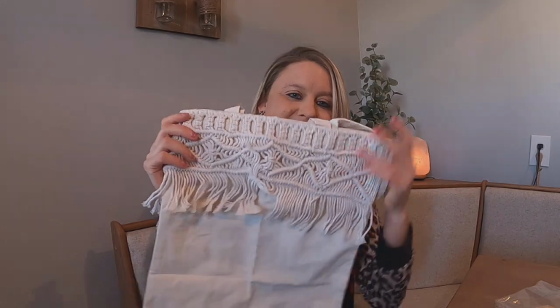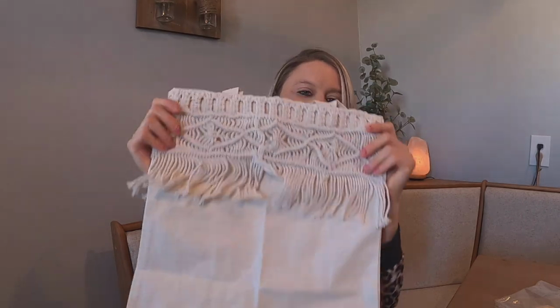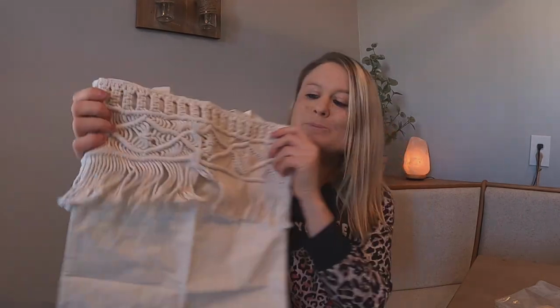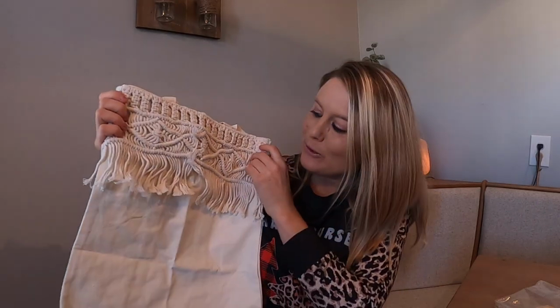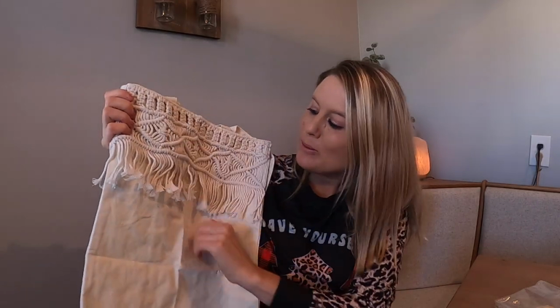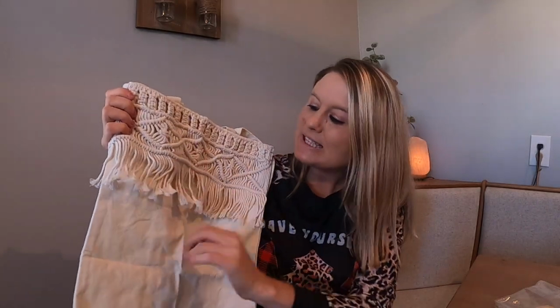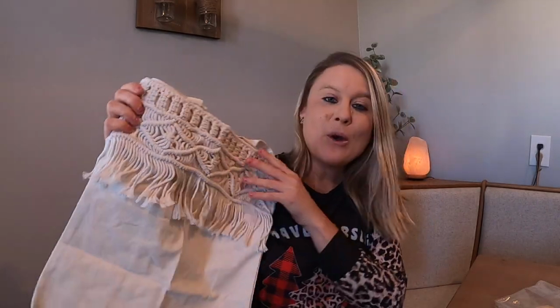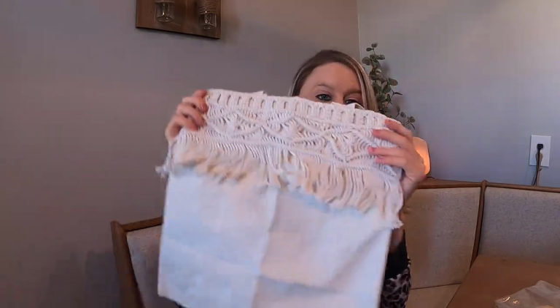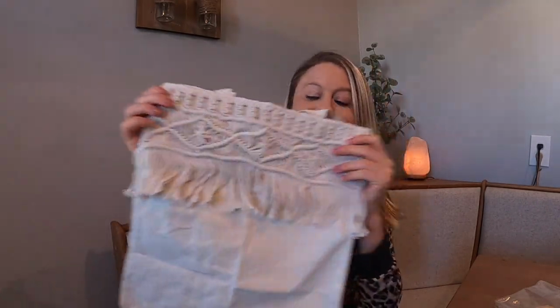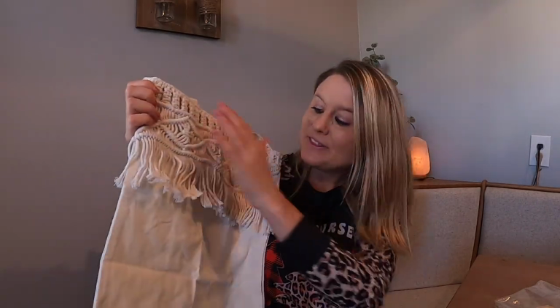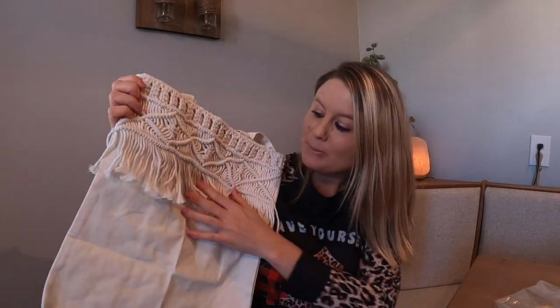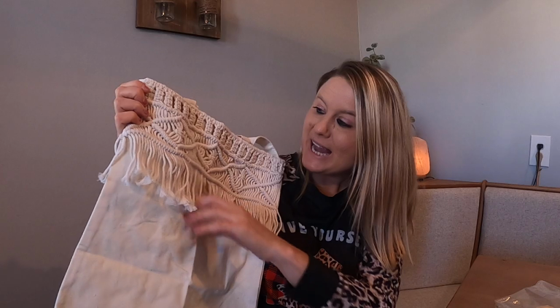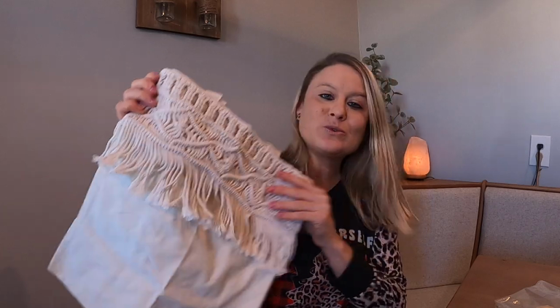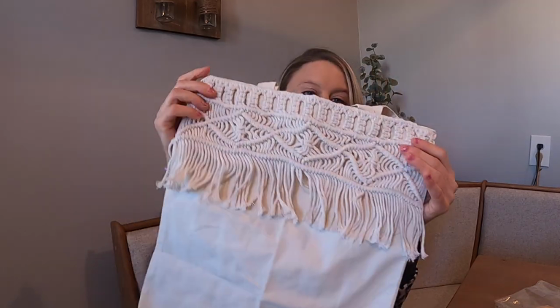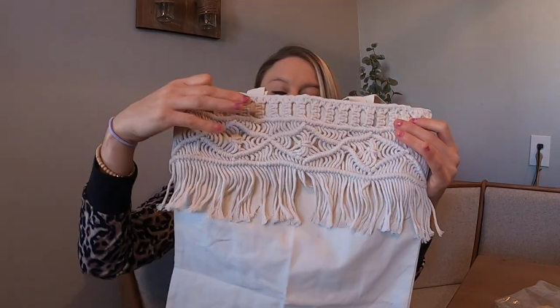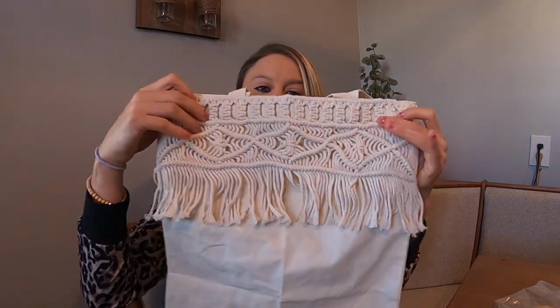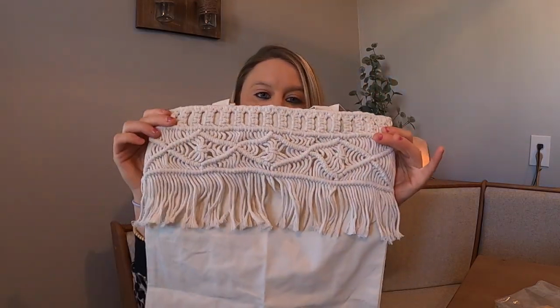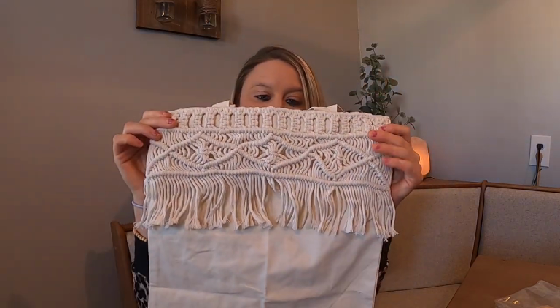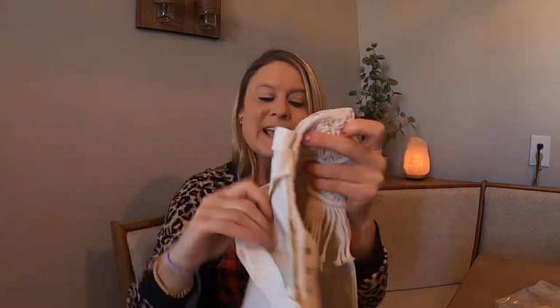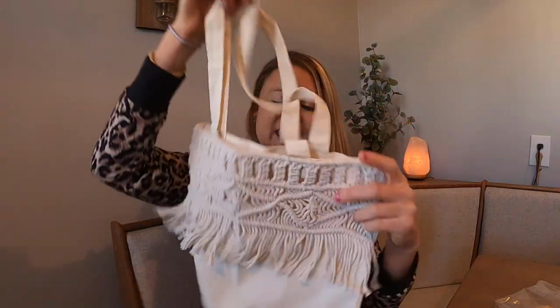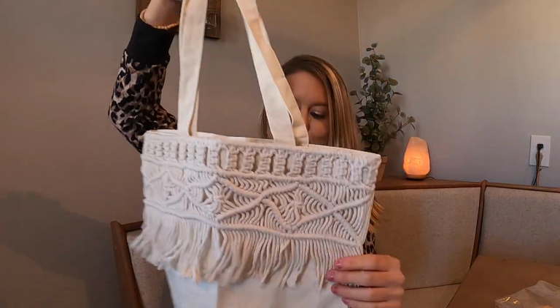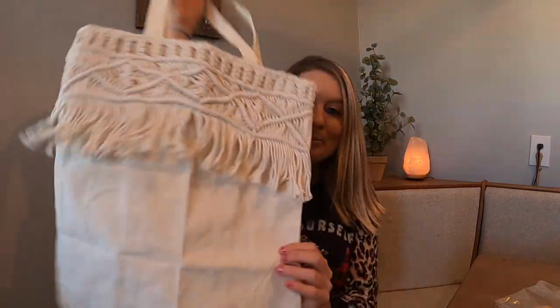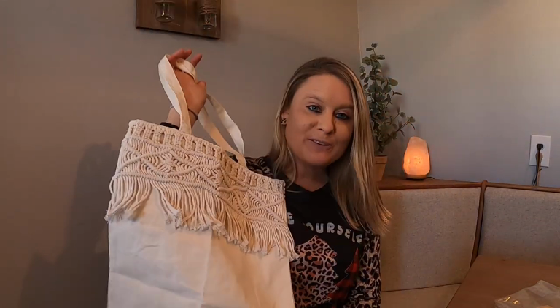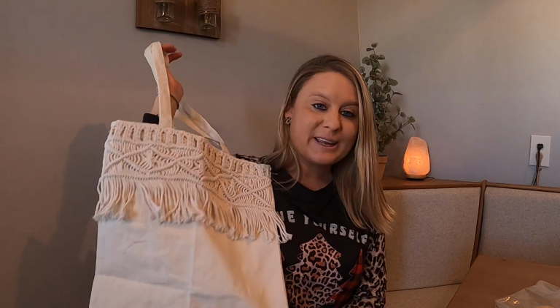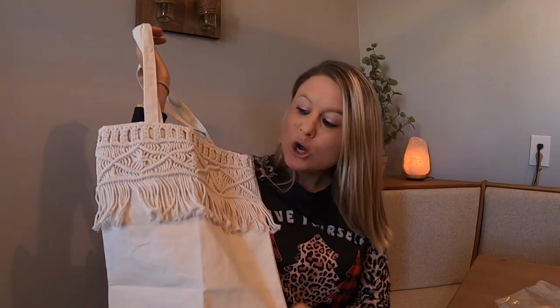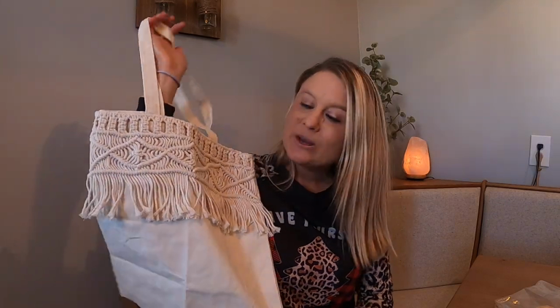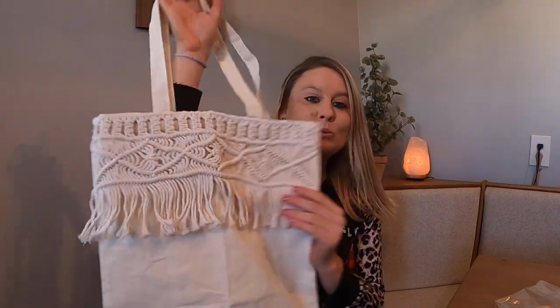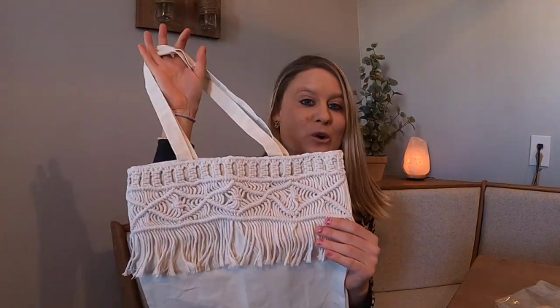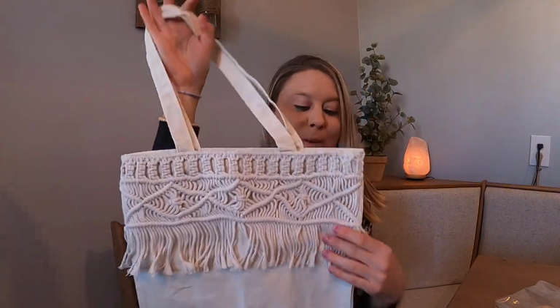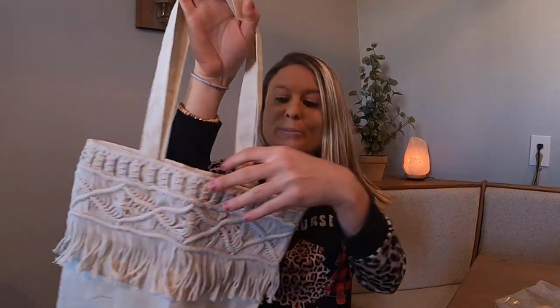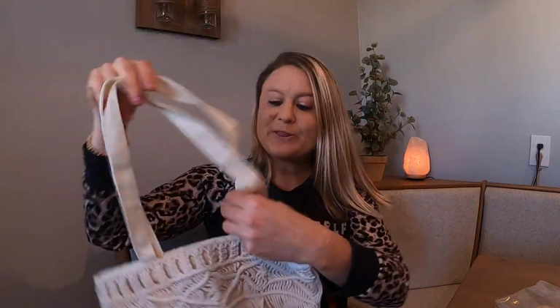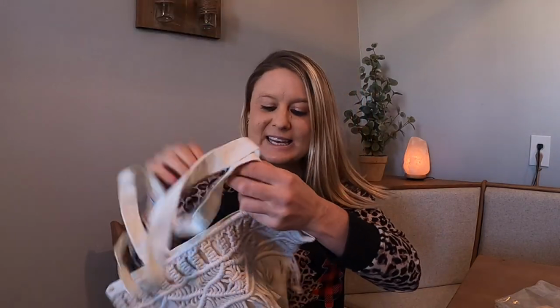Hey you guys, today I have this beautiful, it's almost like this boho bag. It's got these really beautiful tassels right here, and then it's got your crochet top right there. It's a canvas bag, would be perfect for a gift, or you can use this when you go grocery shopping or to put different things in.